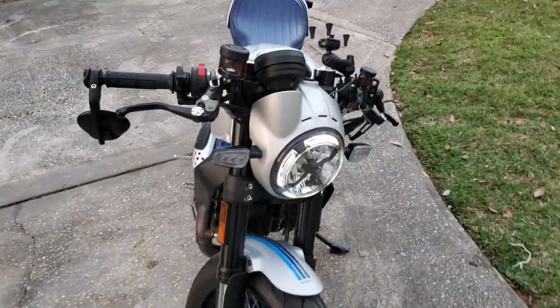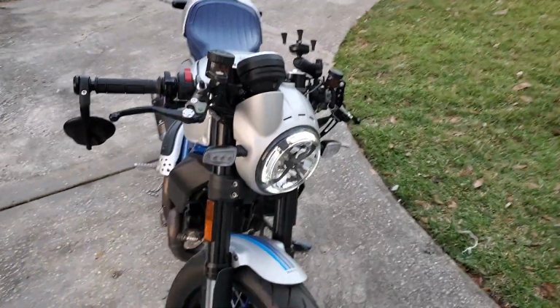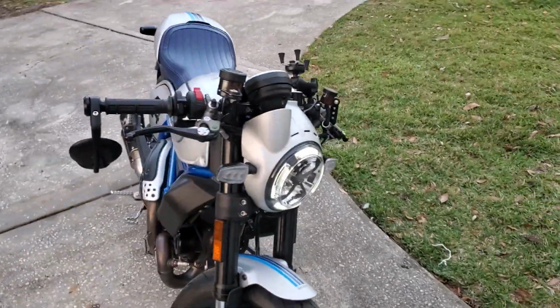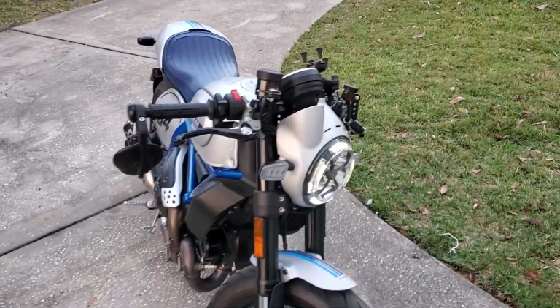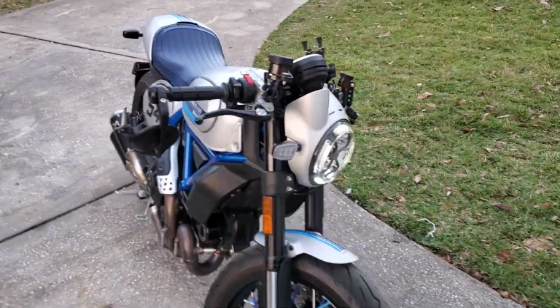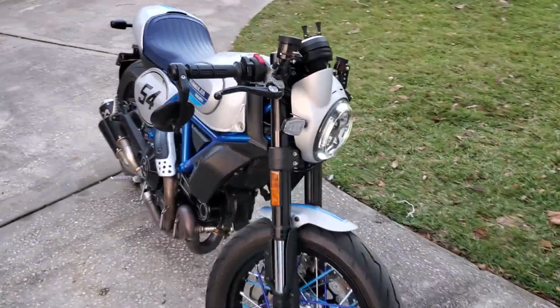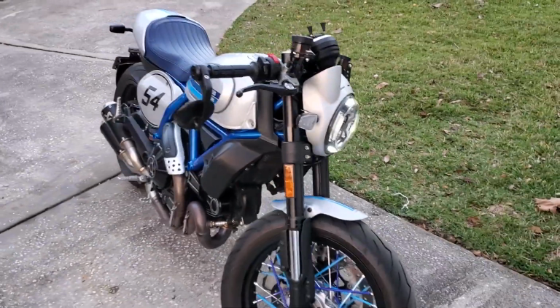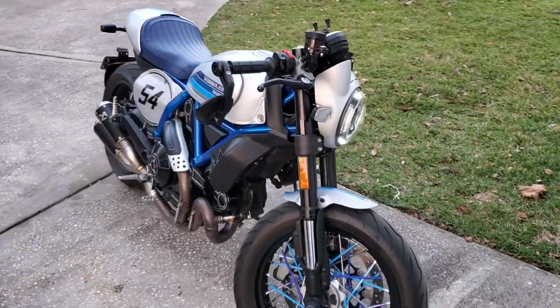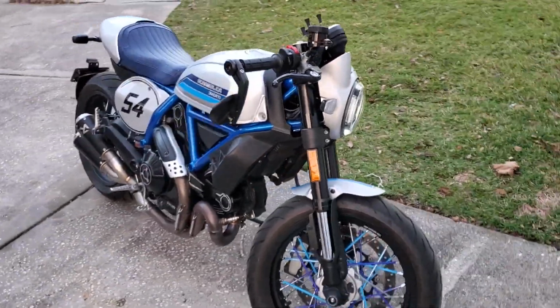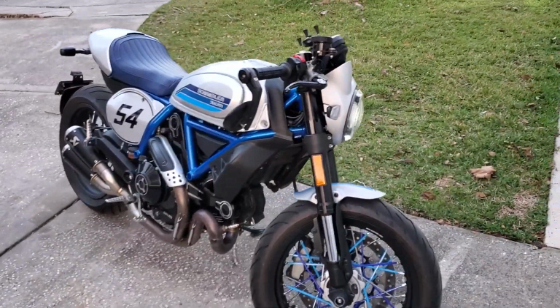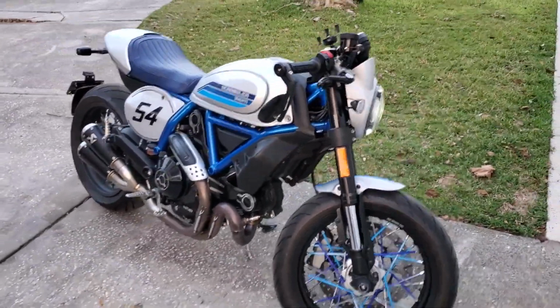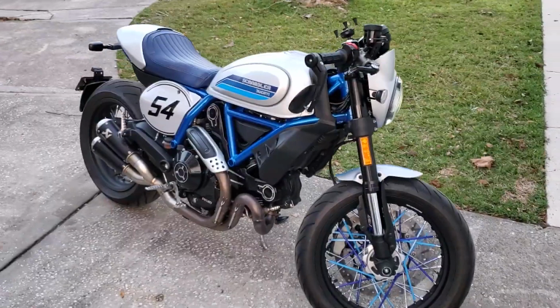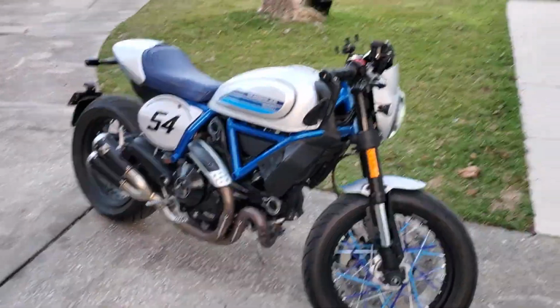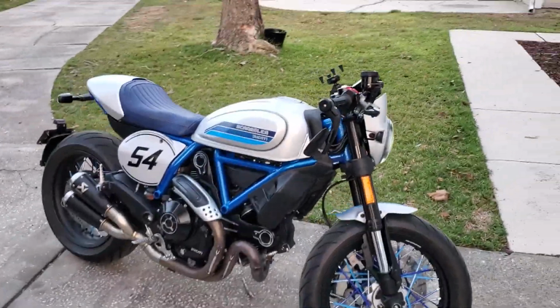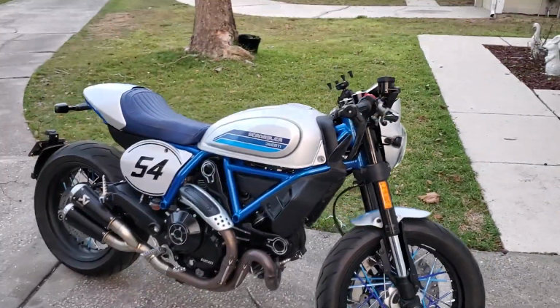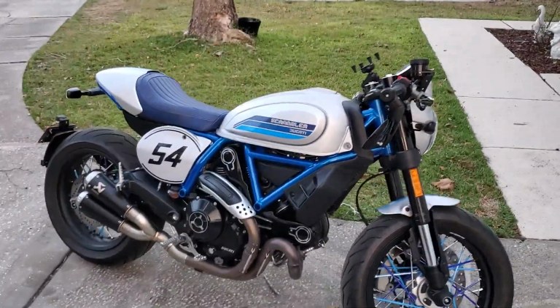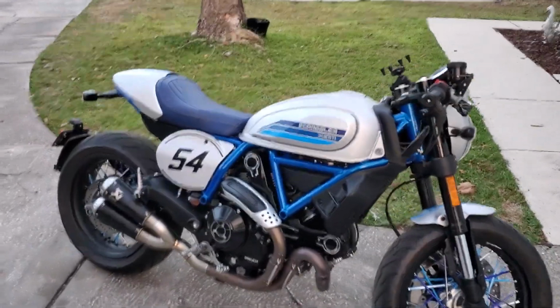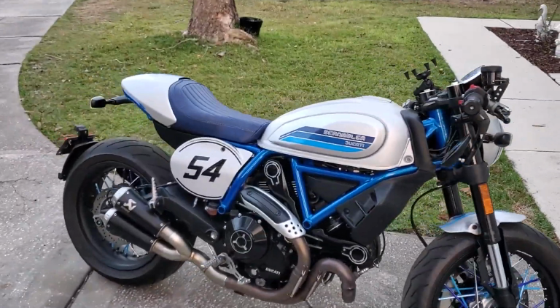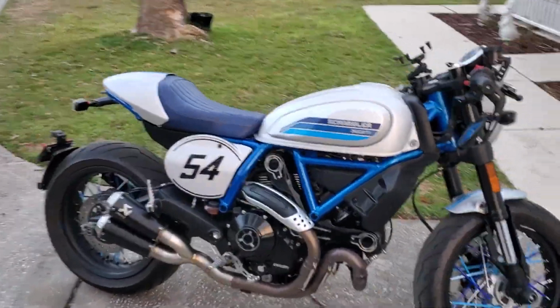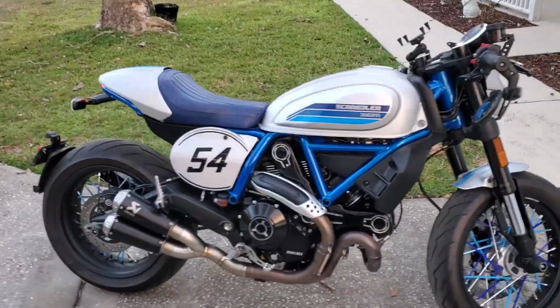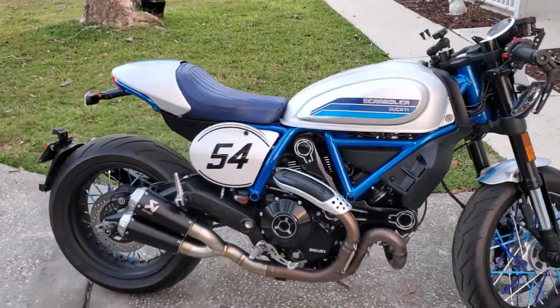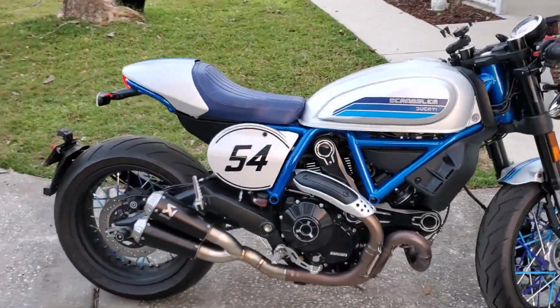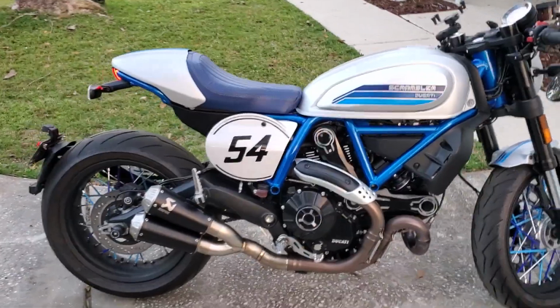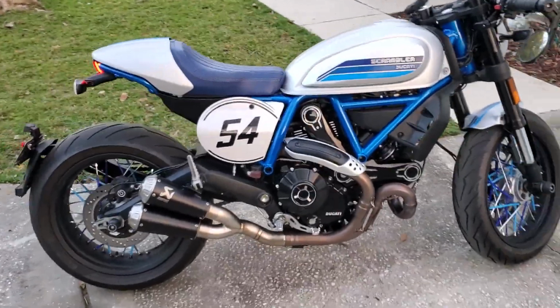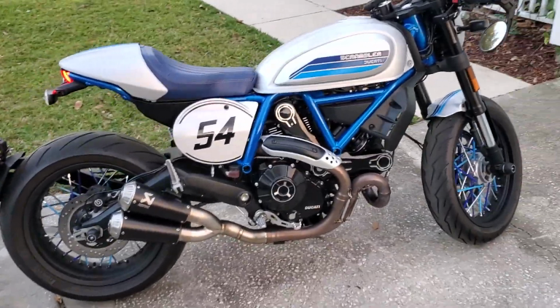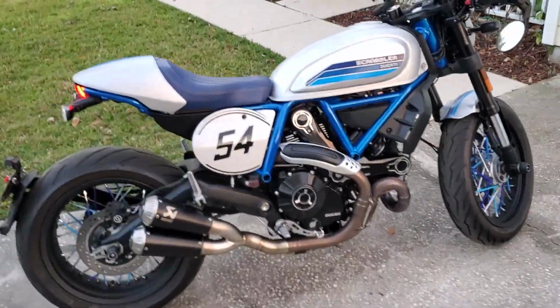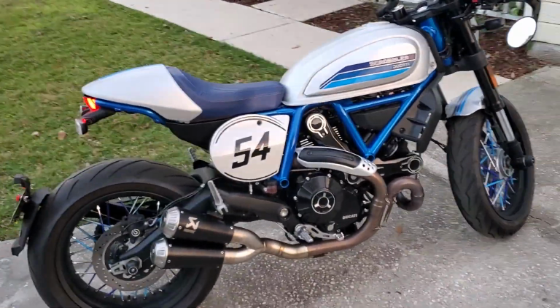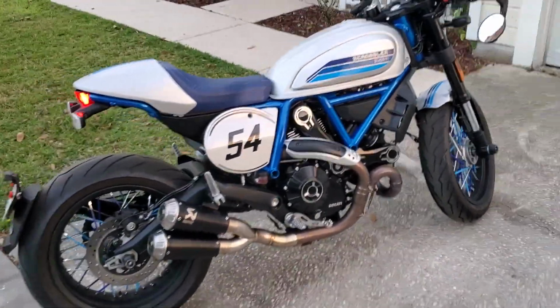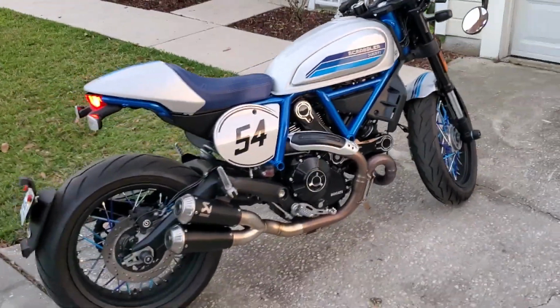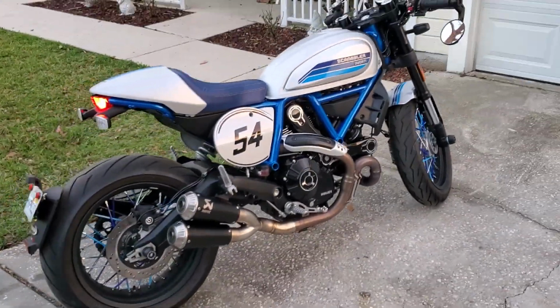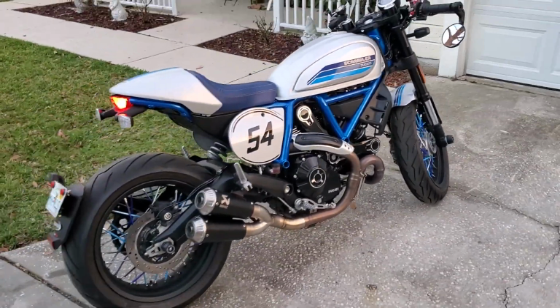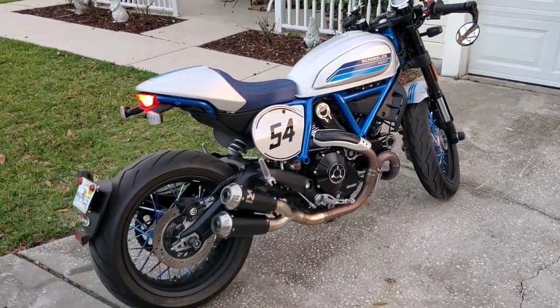If you're interested in getting the Rapid Bike ECU, talk to Yaman and CyclePro. It'll make a big difference.